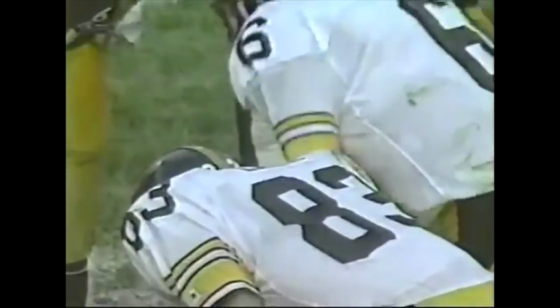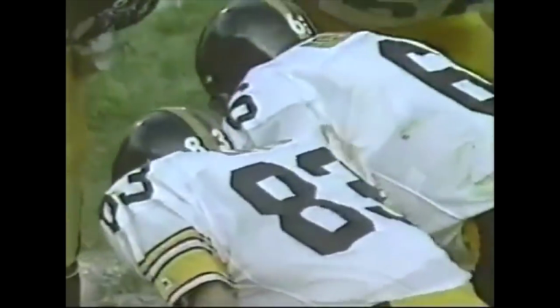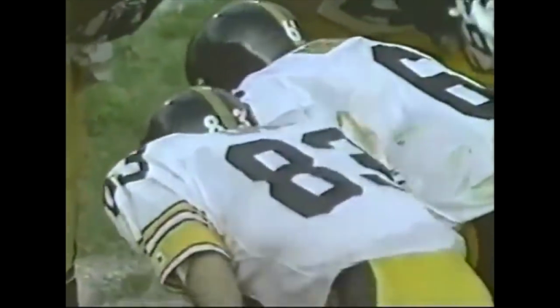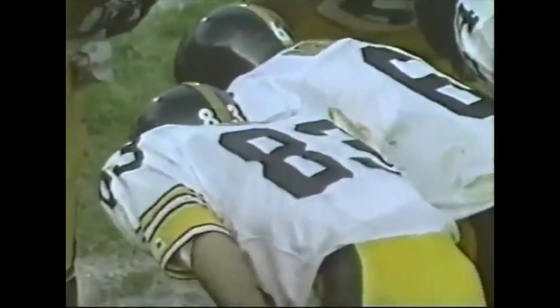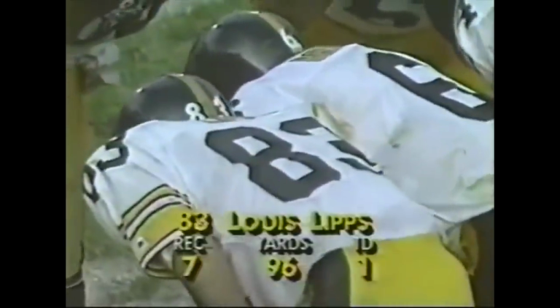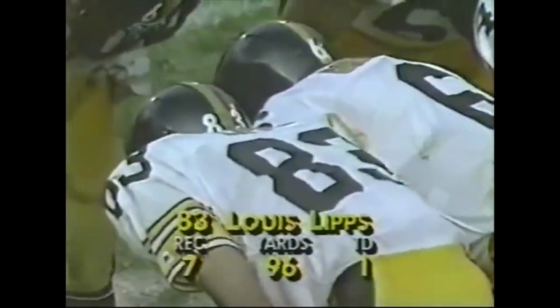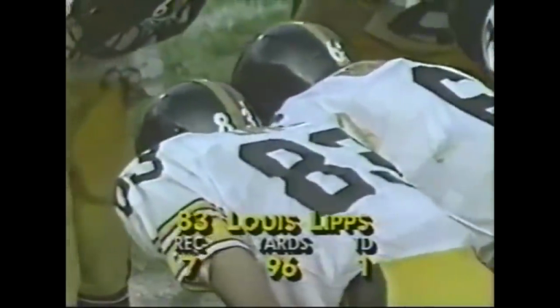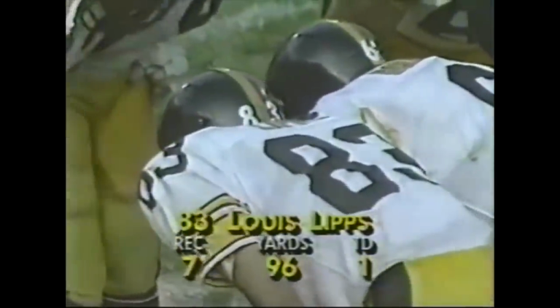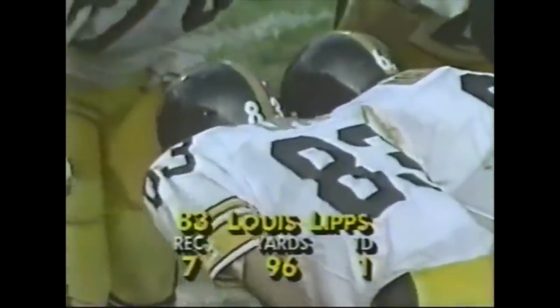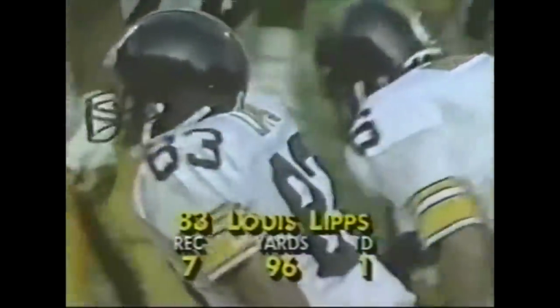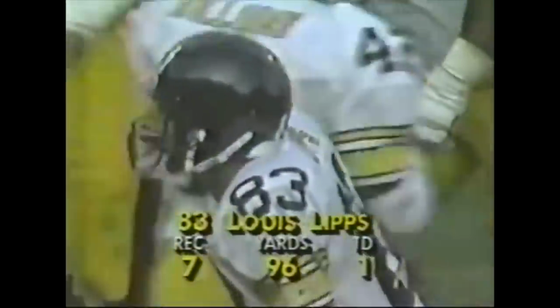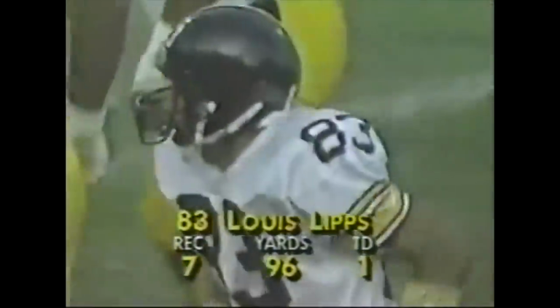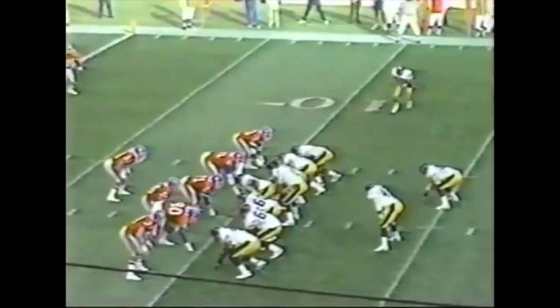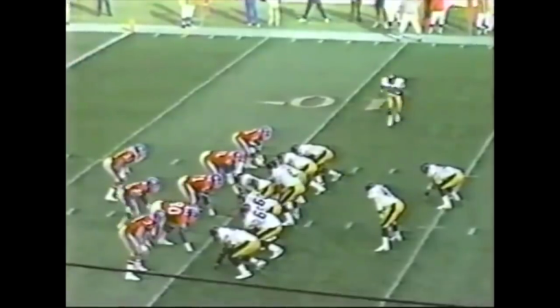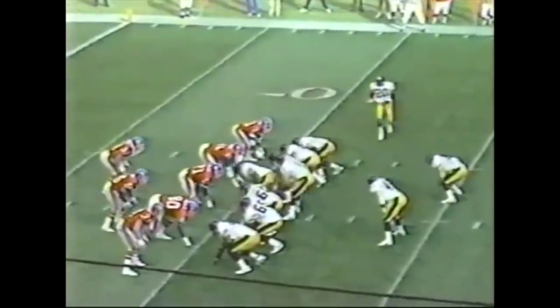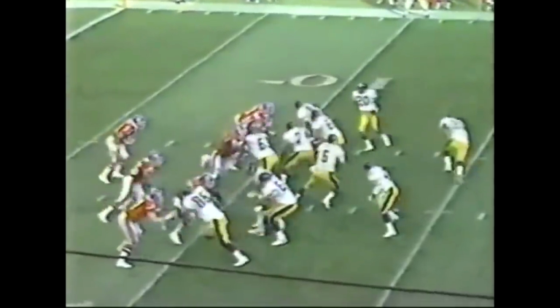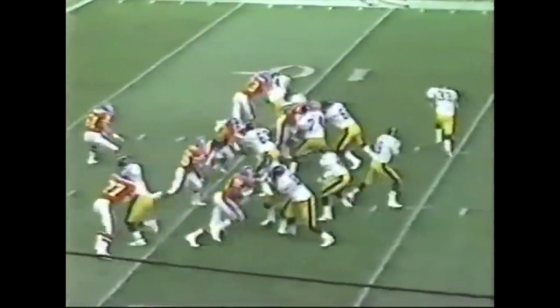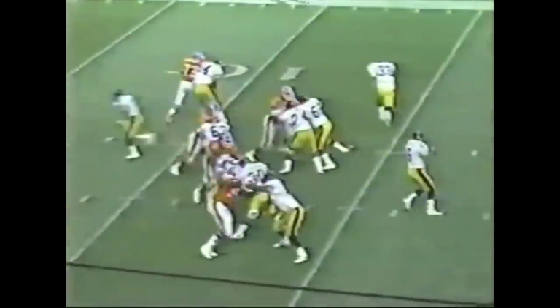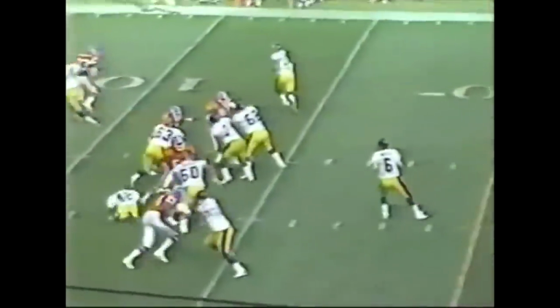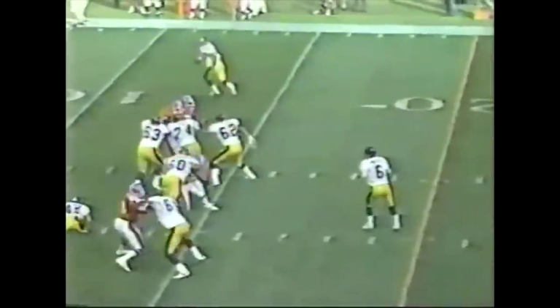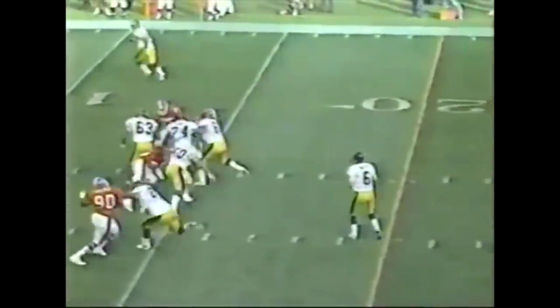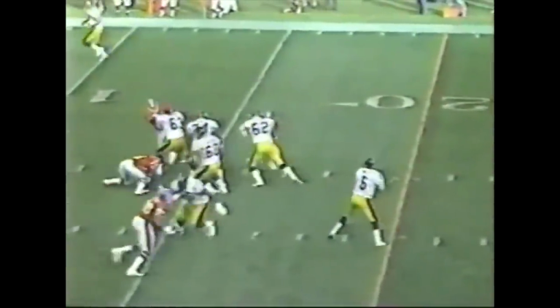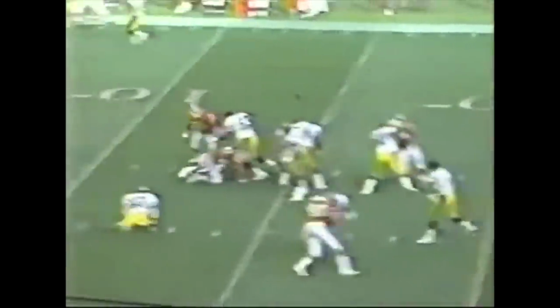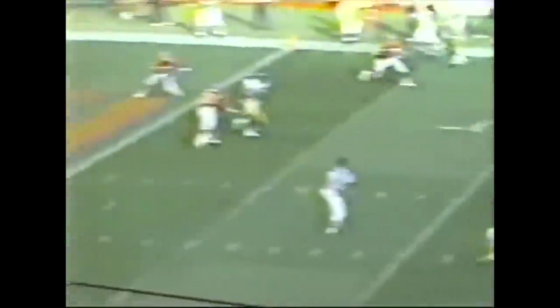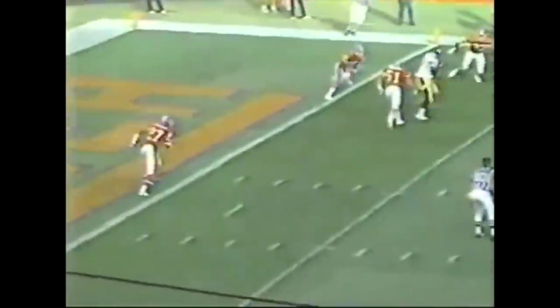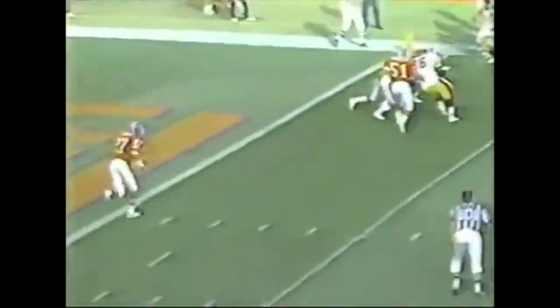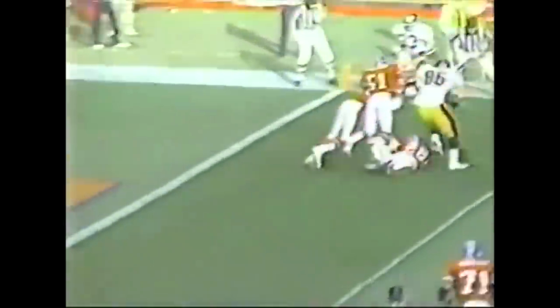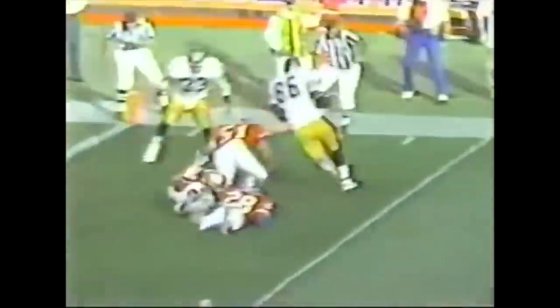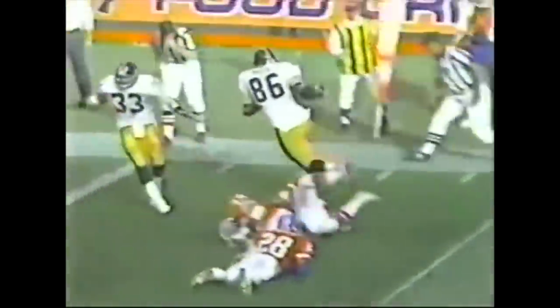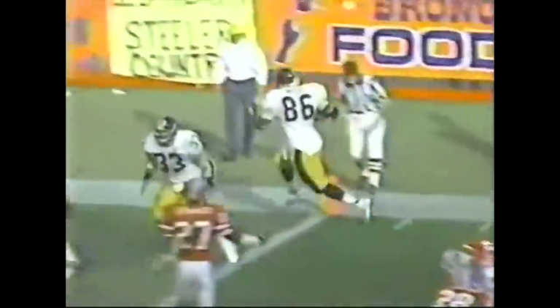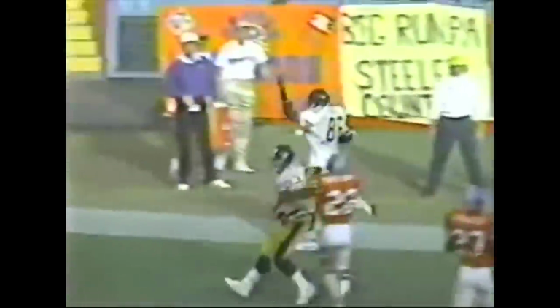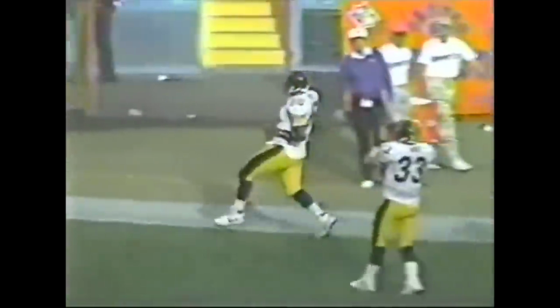I just can't believe the protection that Bubby Brister's gotten all day. They pressured him, I think, once. The Steelers are trying to make it 28. Brister with all day — Eric Green, the tight end's got it. He's got a Pittsburgh touchdown!